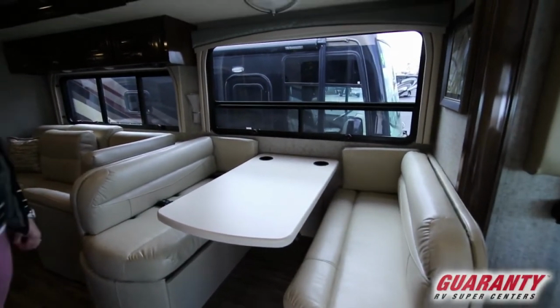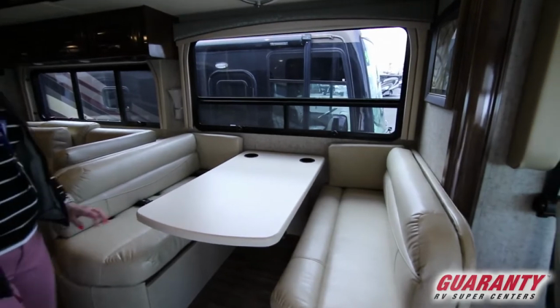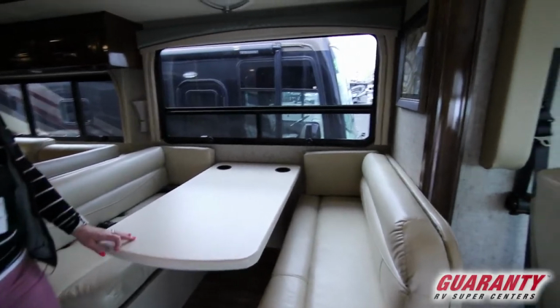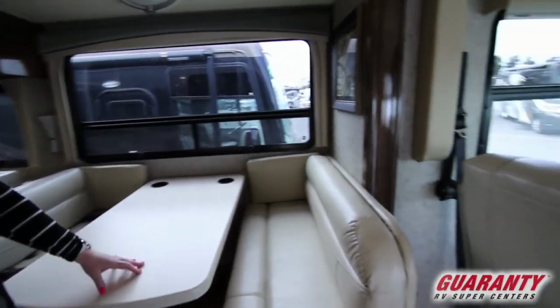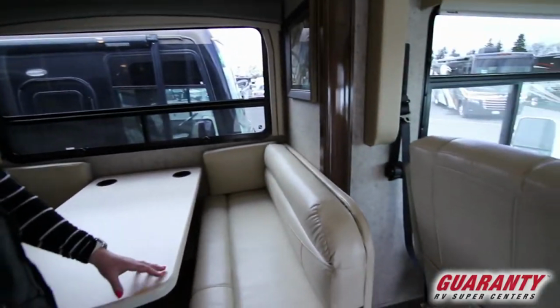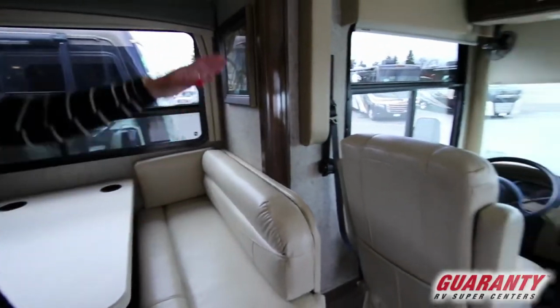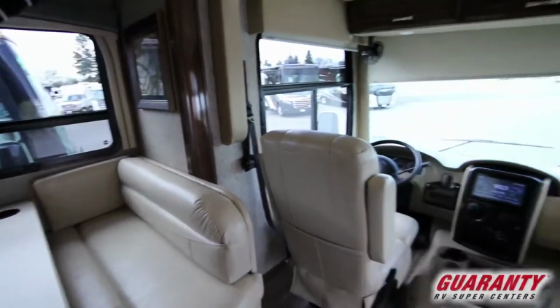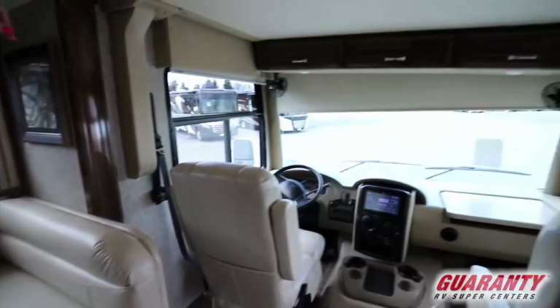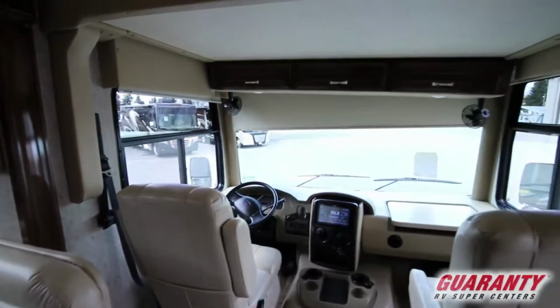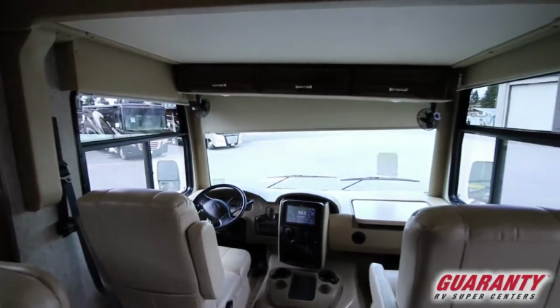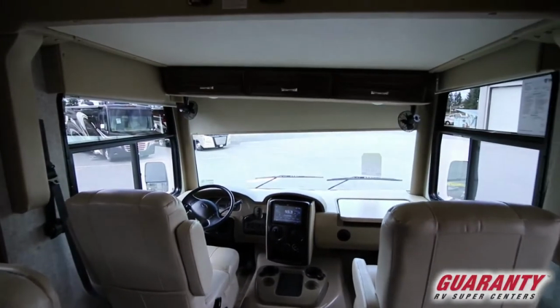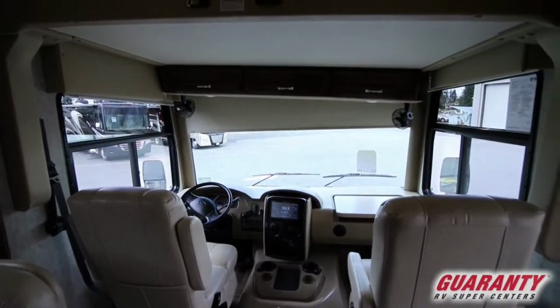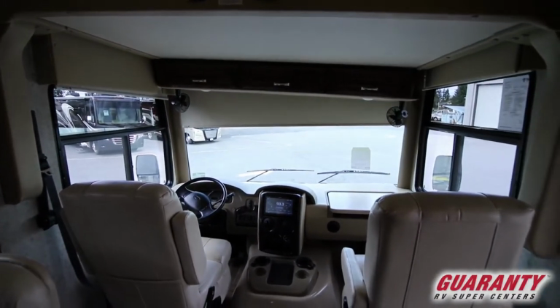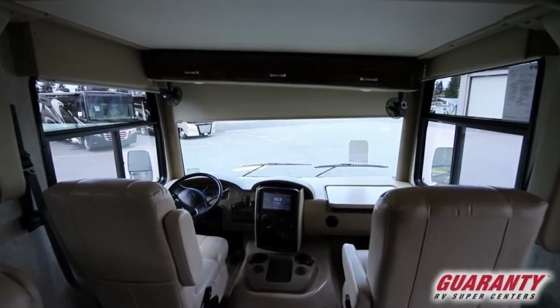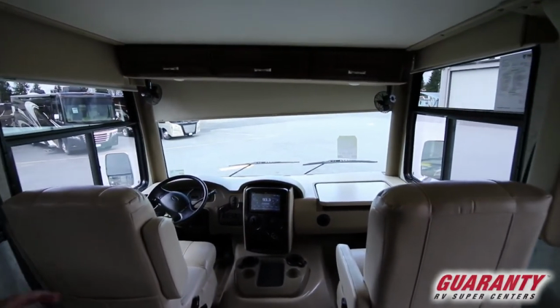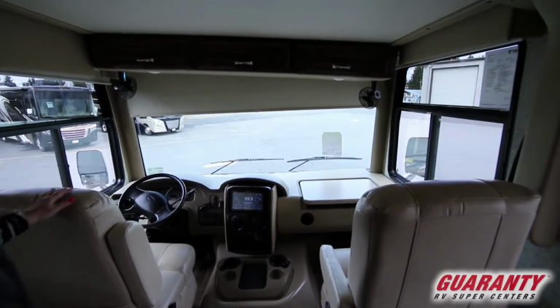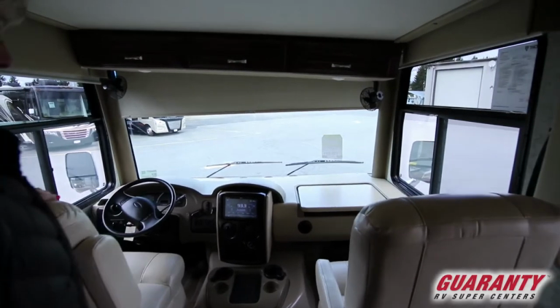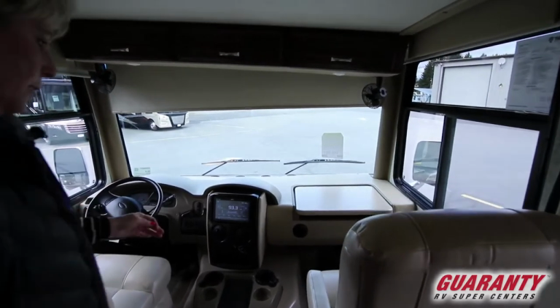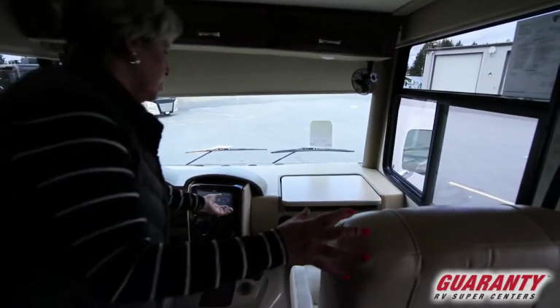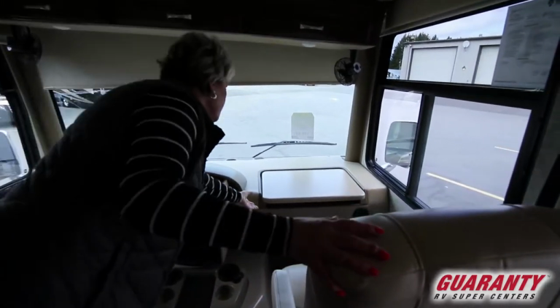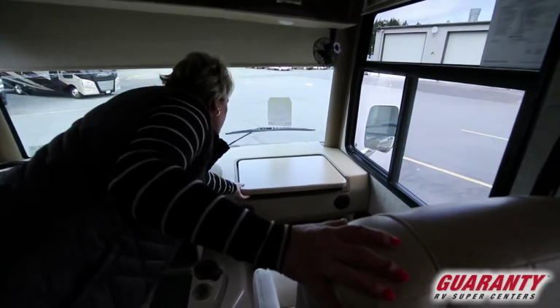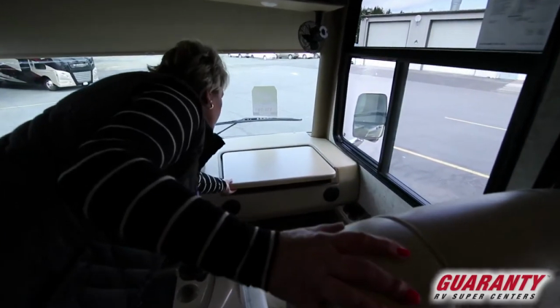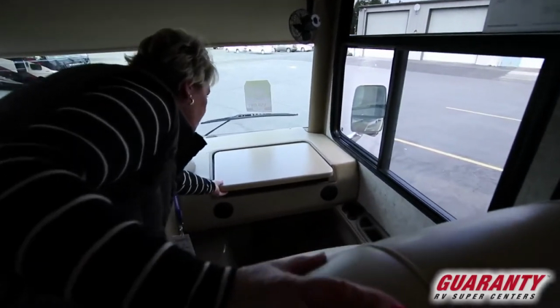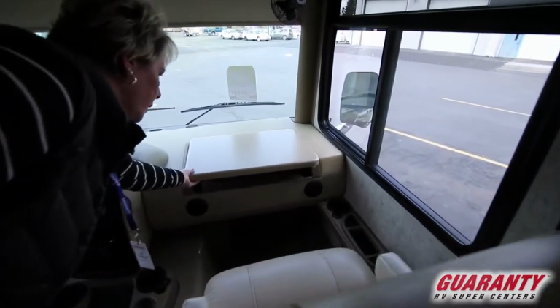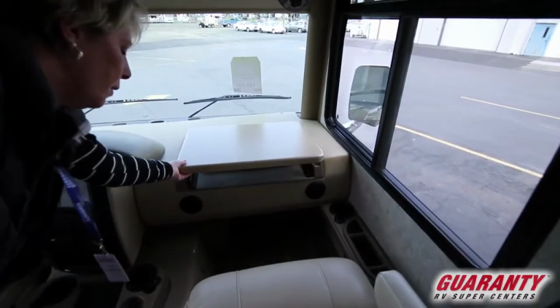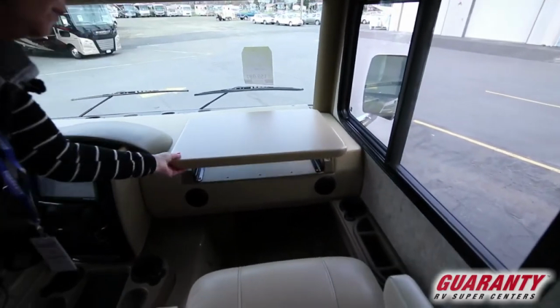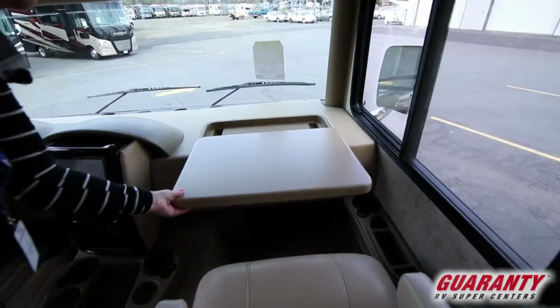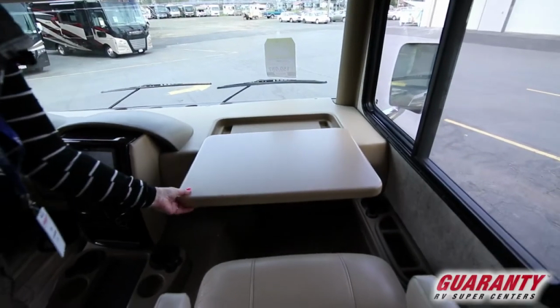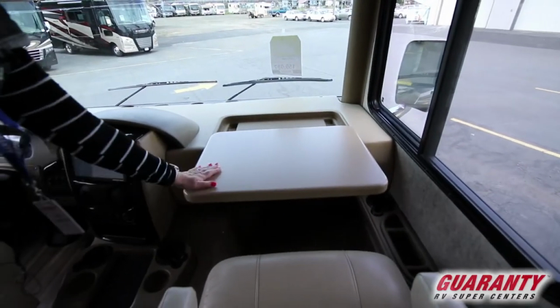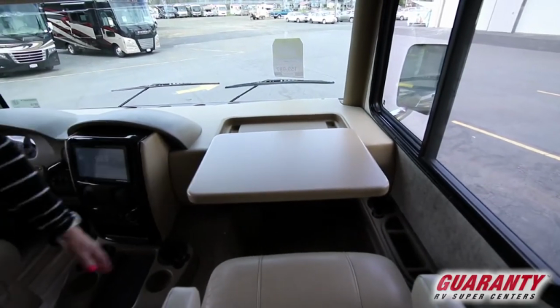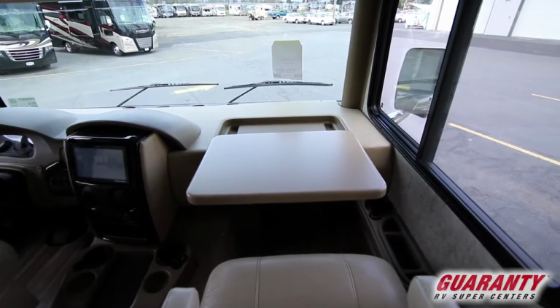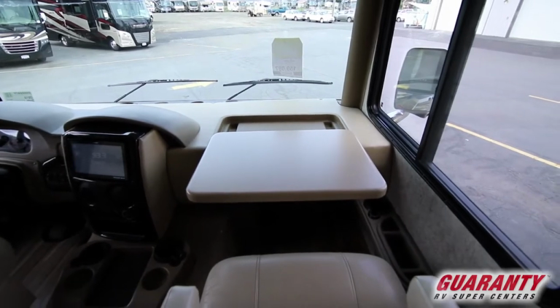It comes with a drop-down bed here. Nice little workstation when you're going down the road, if you need to catch up on some work.